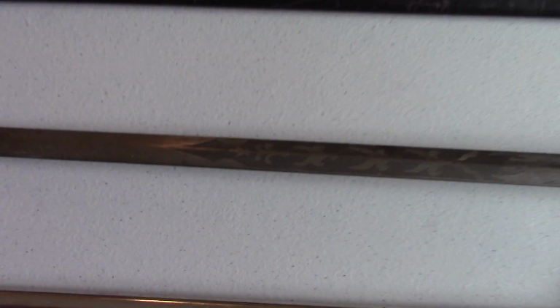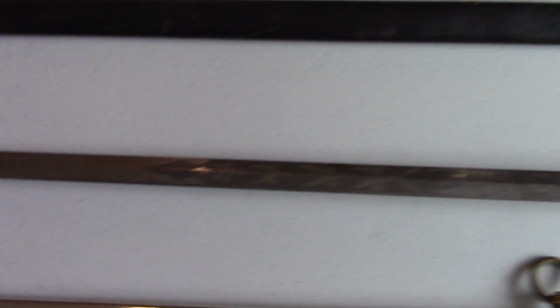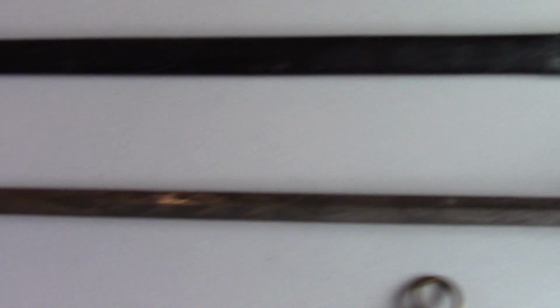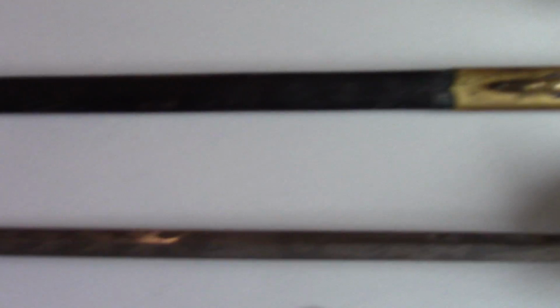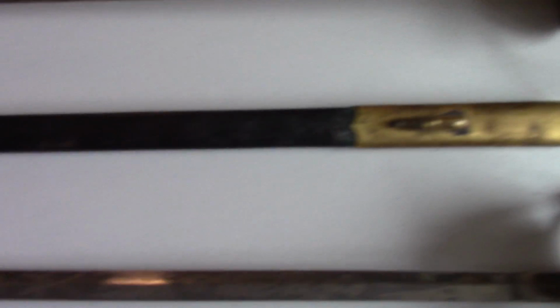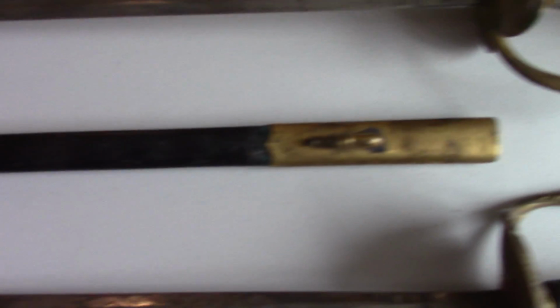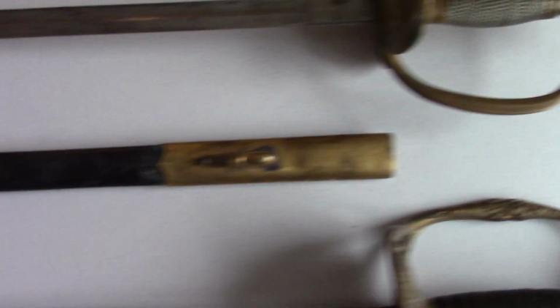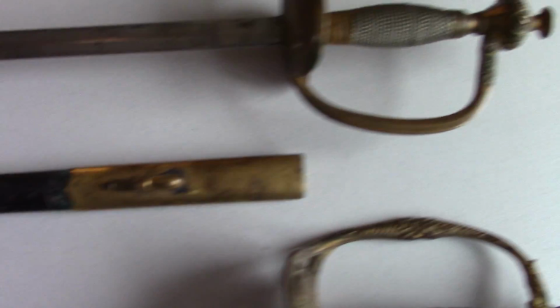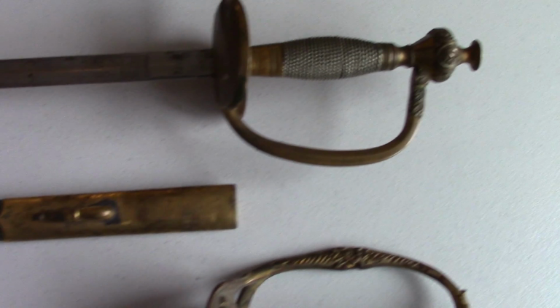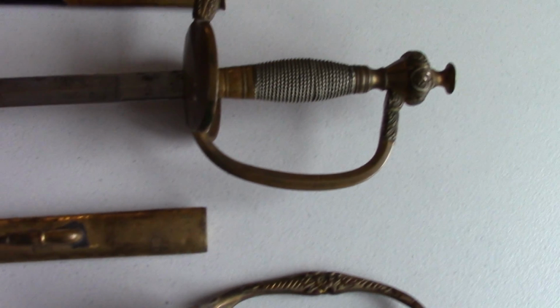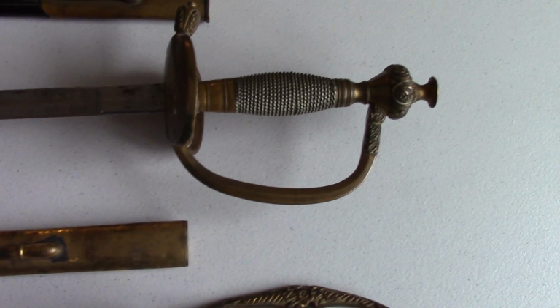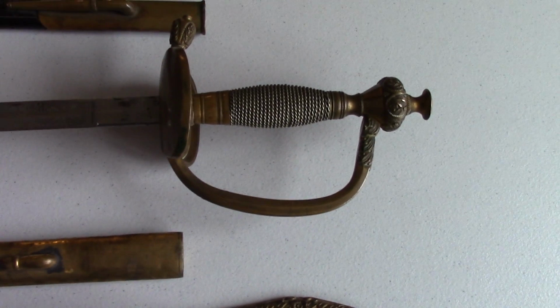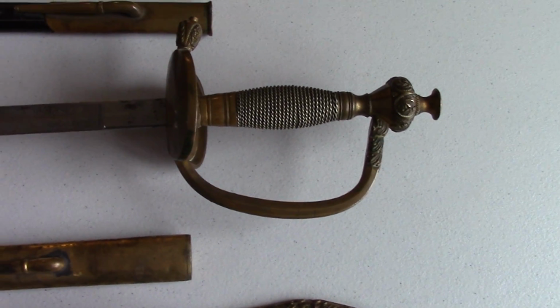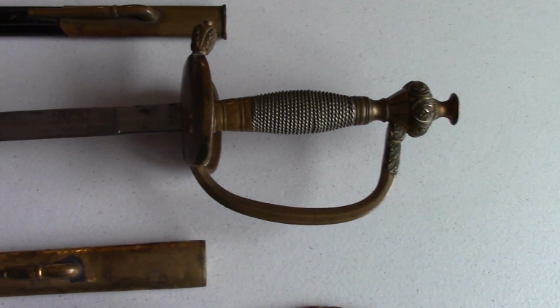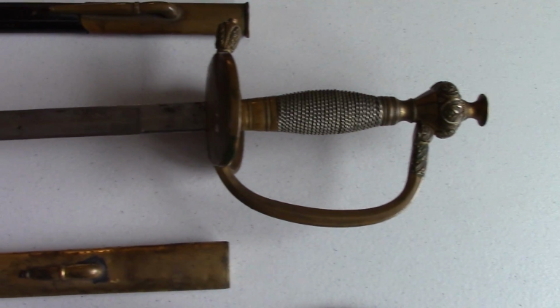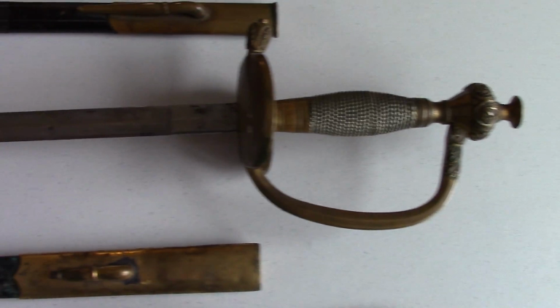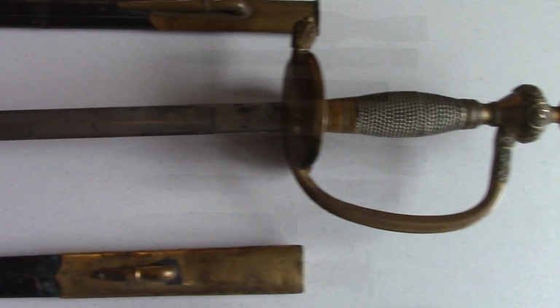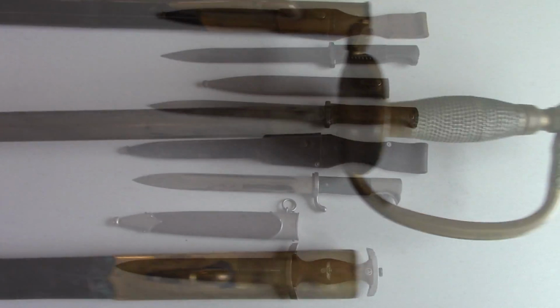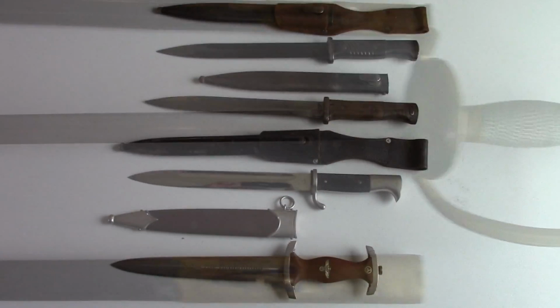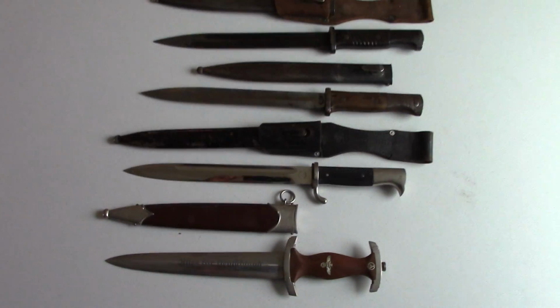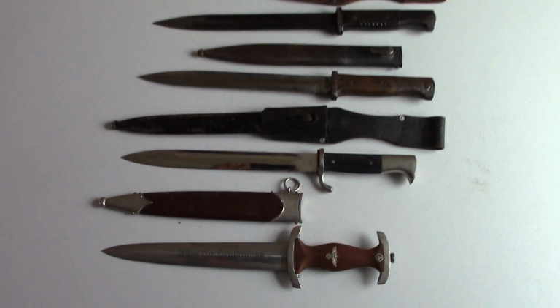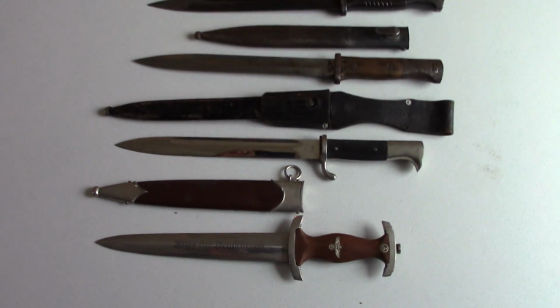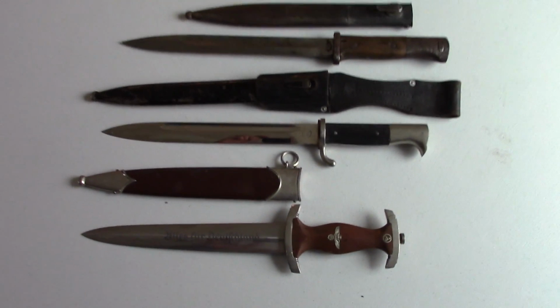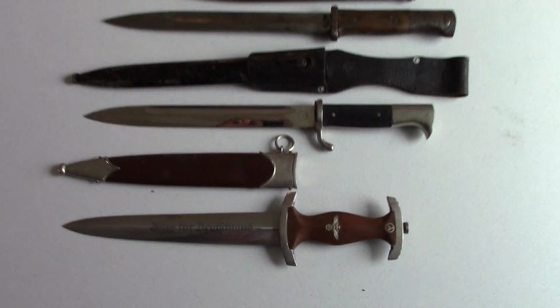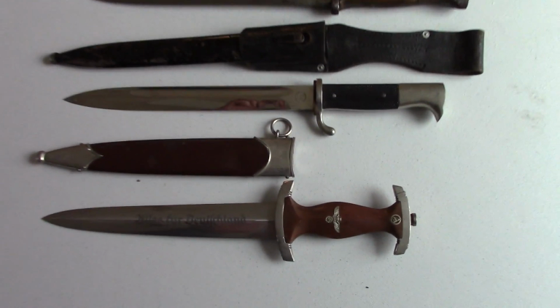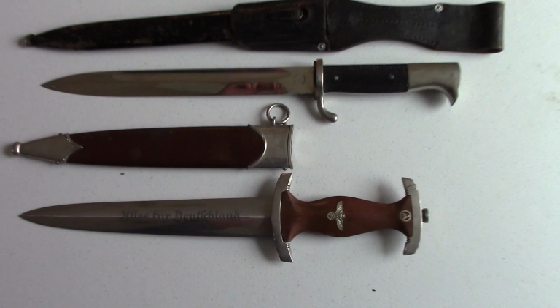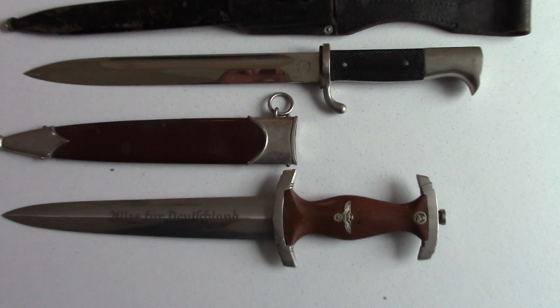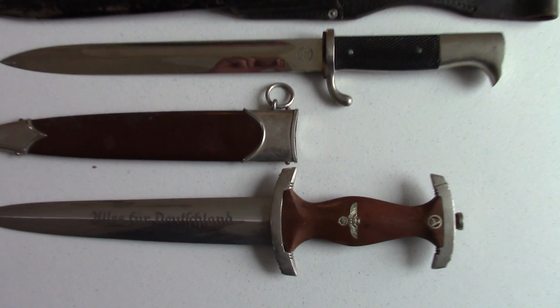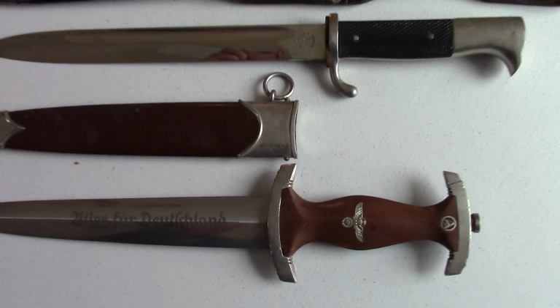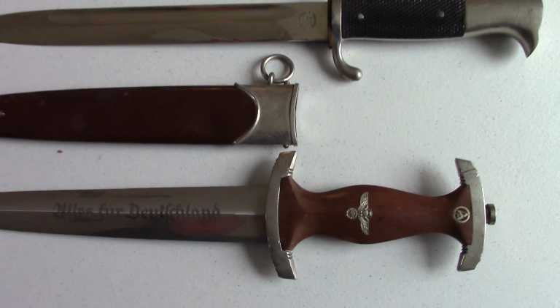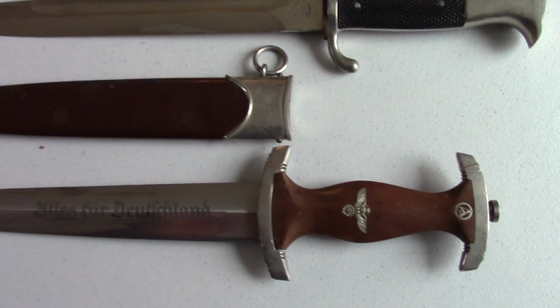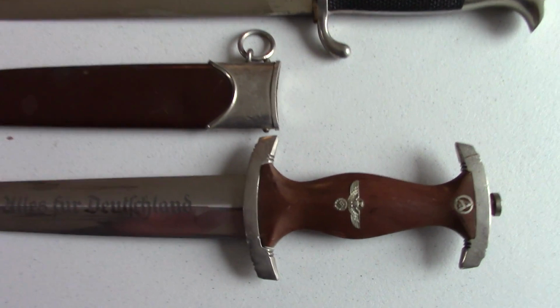The last sword is a Feldstein Berger Castle German dress sword. Next is a German World War II SA dagger. Here are some closer views of the markings.